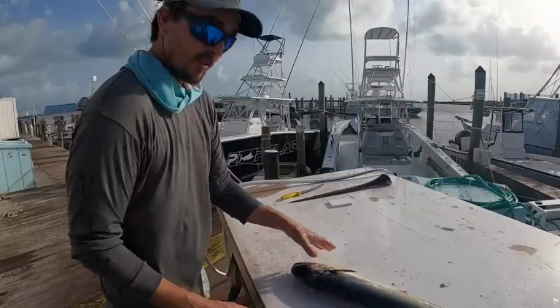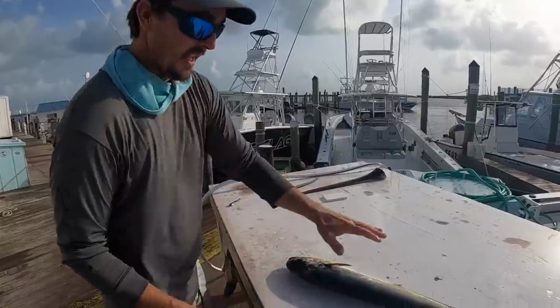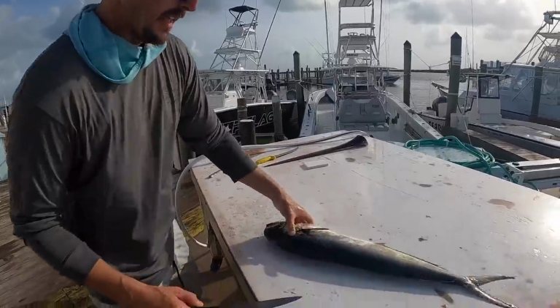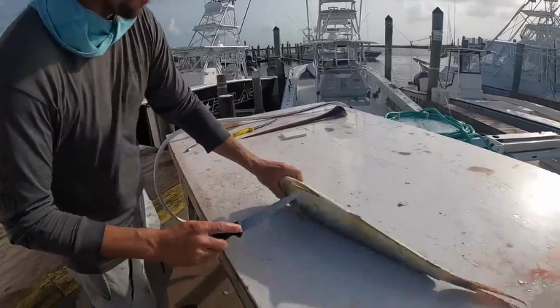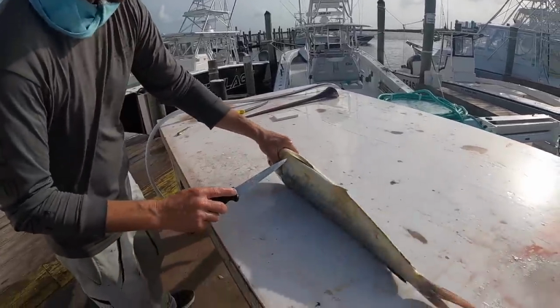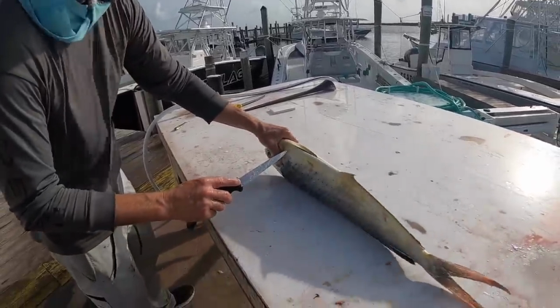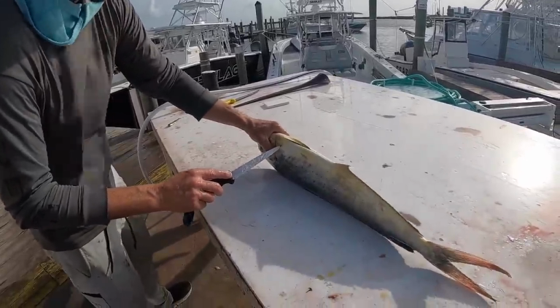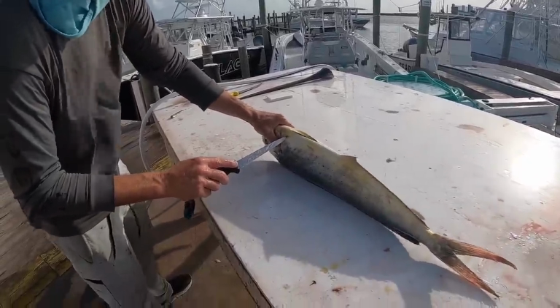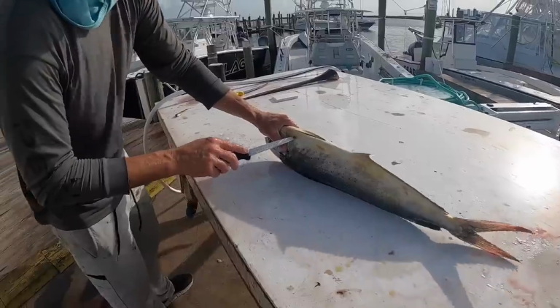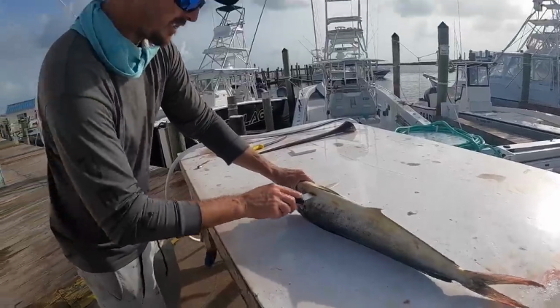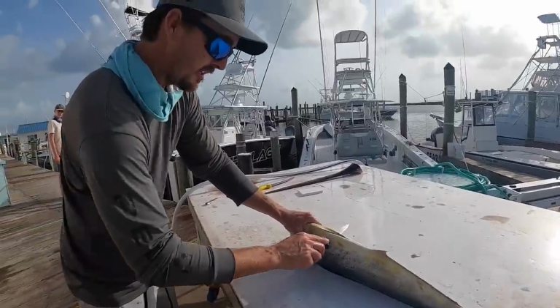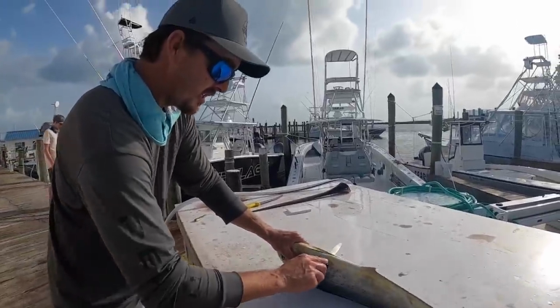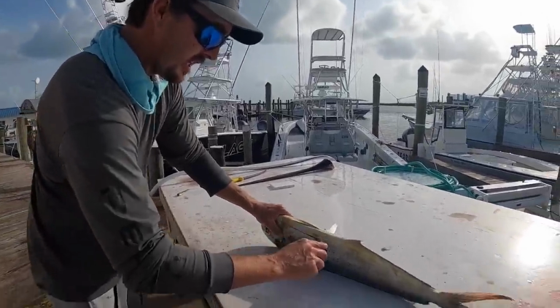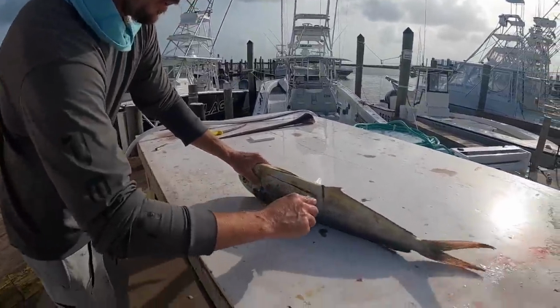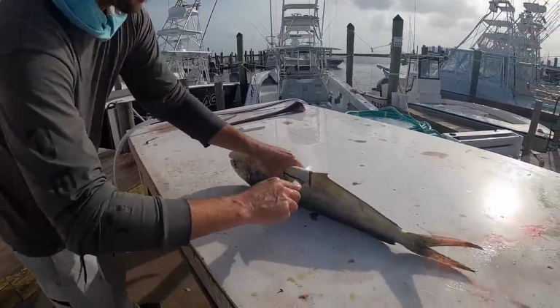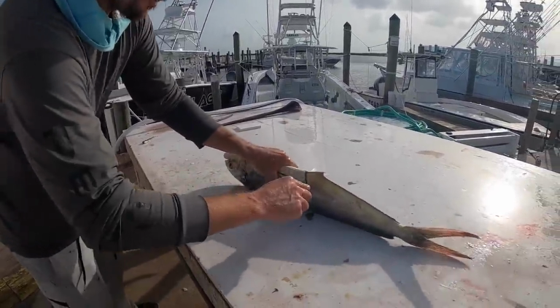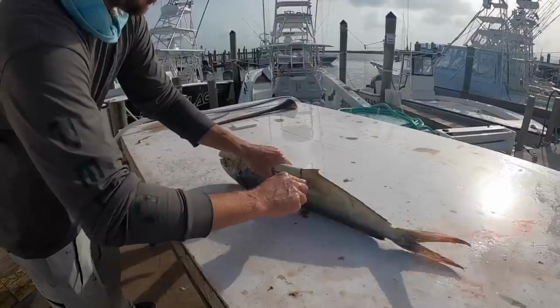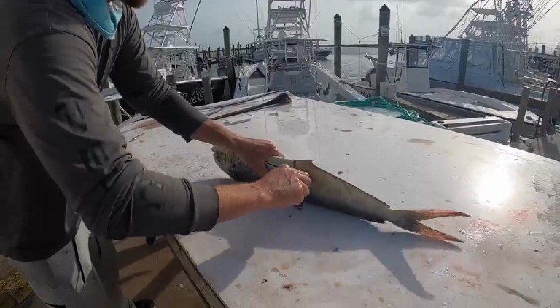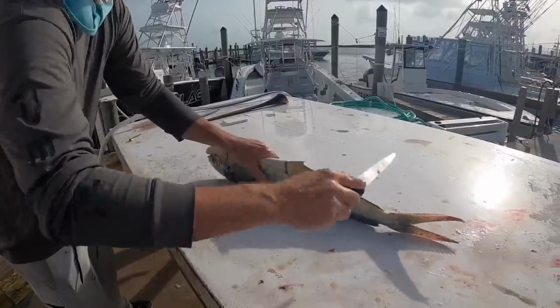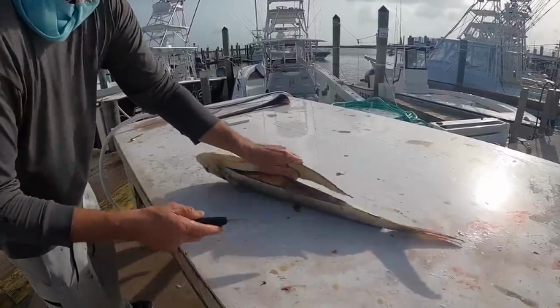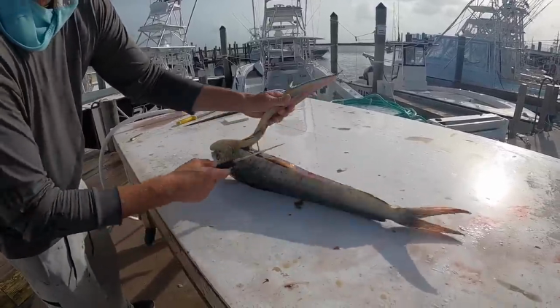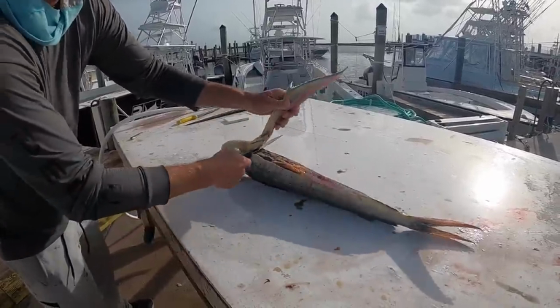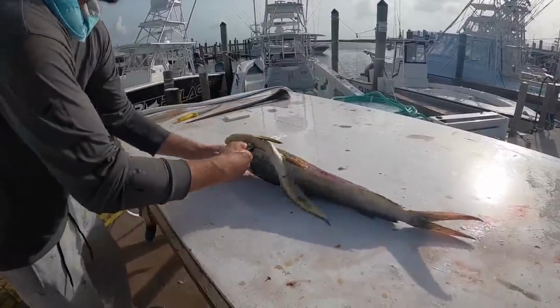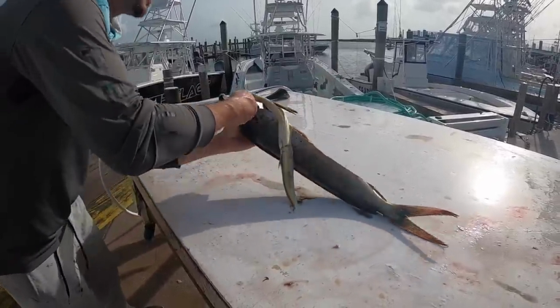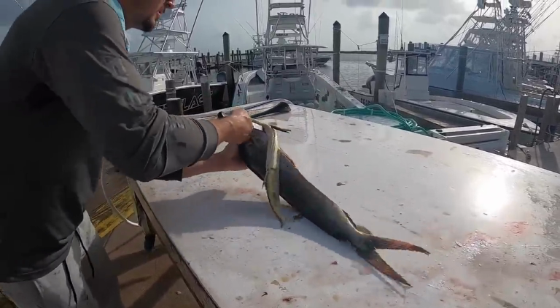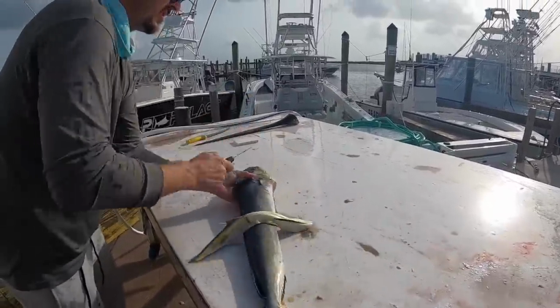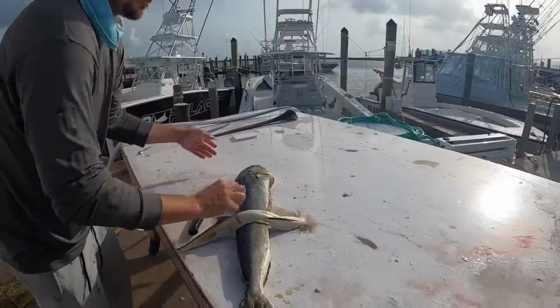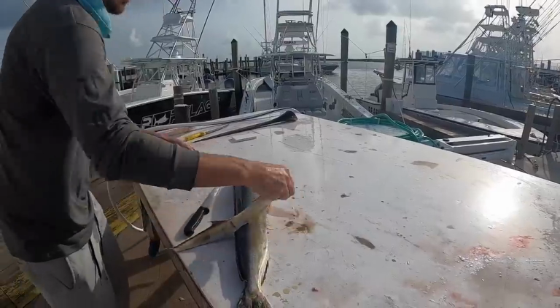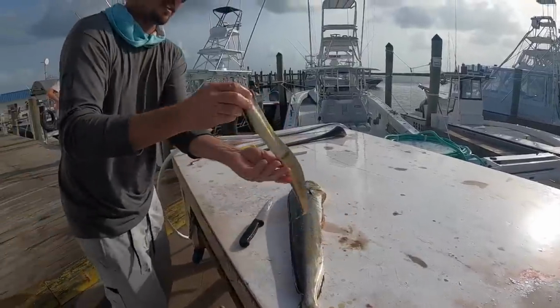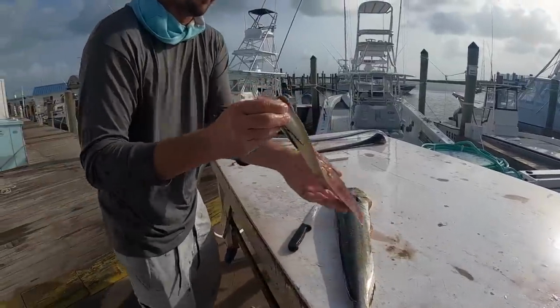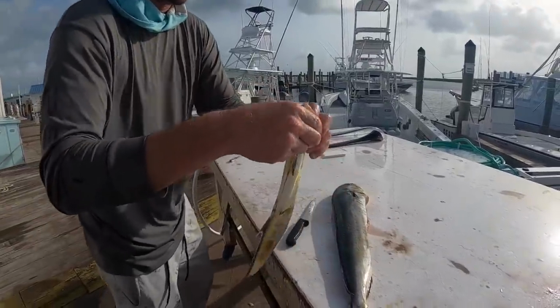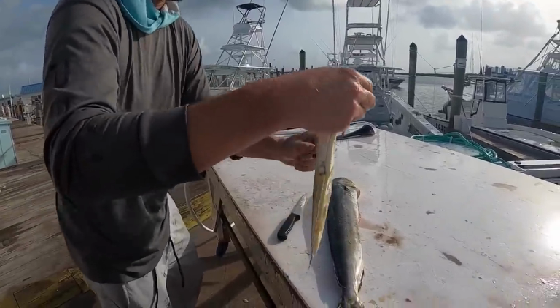So we're going to save his belly for swordfish bait, and people use it for tarpon and shark baits too, but we want swordfish bait for tomorrow. Just like that, now we've got a swordfish bait, nice and fresh.